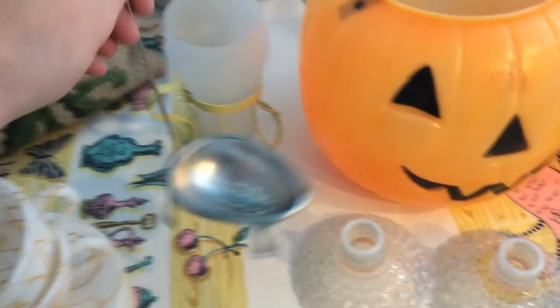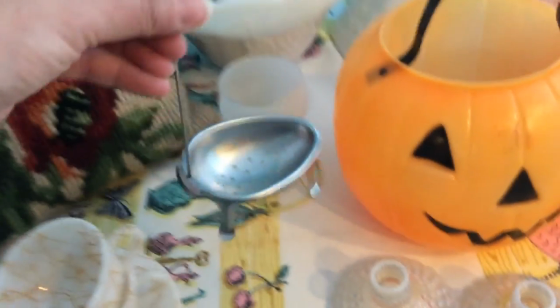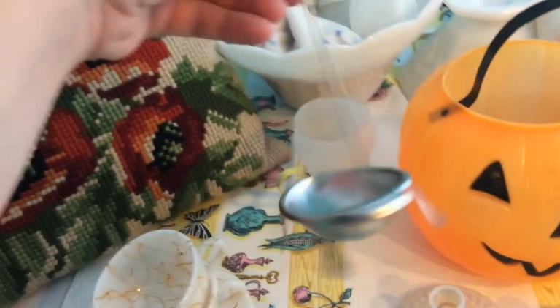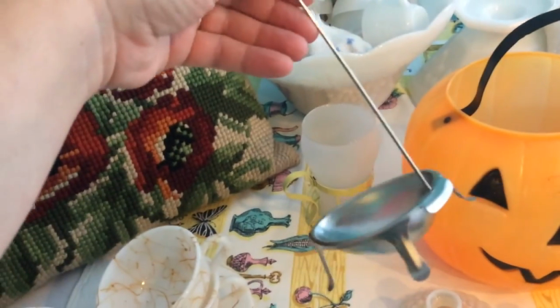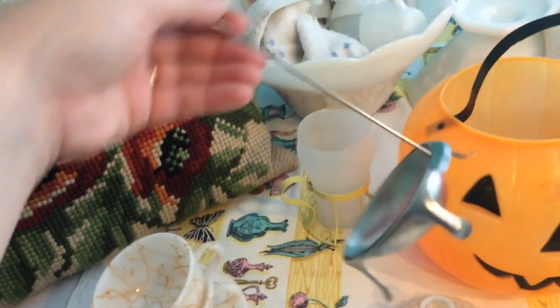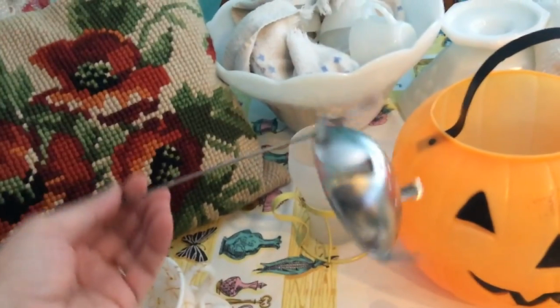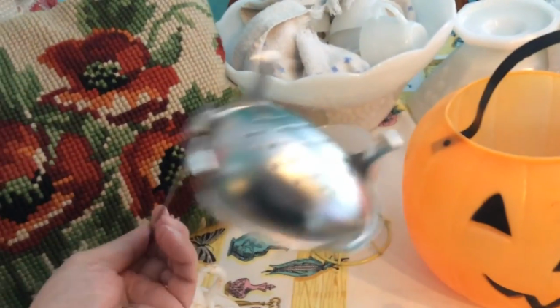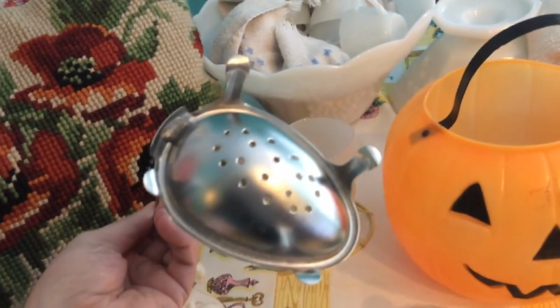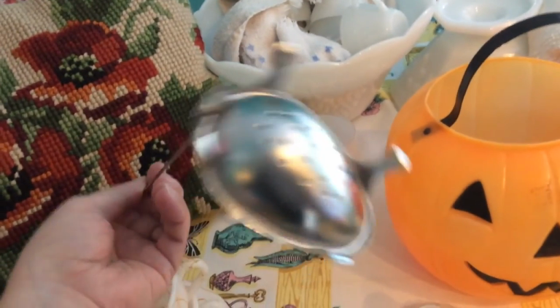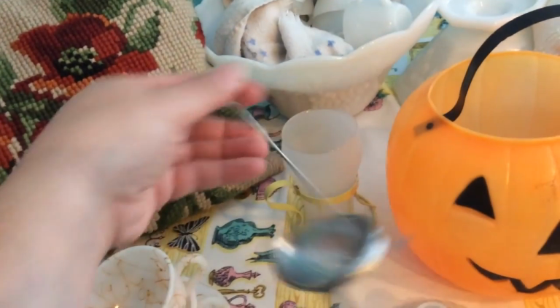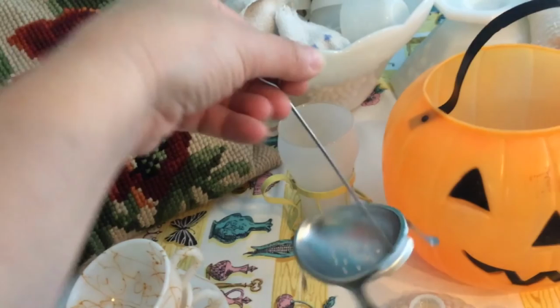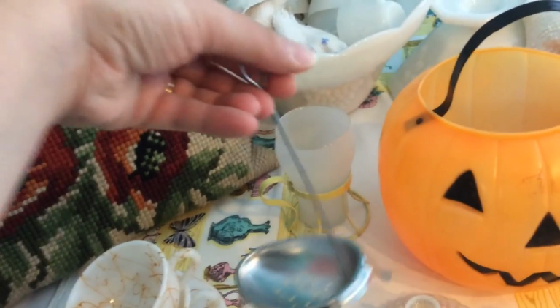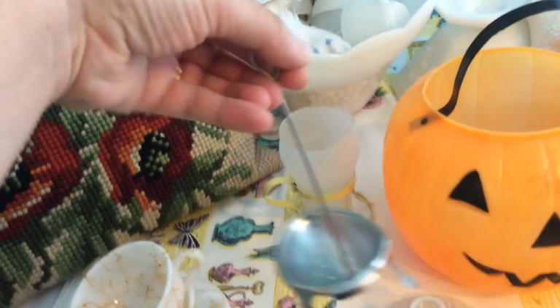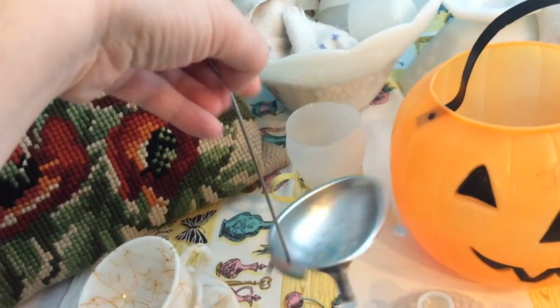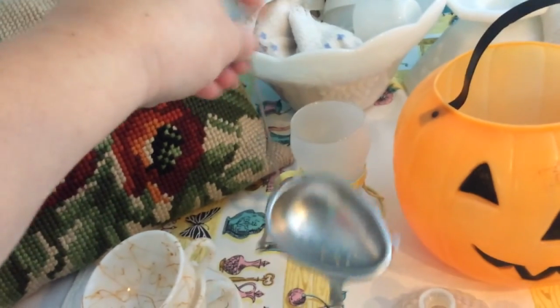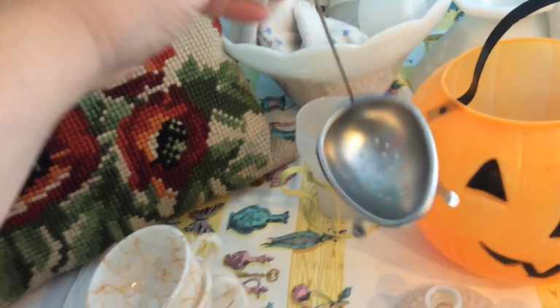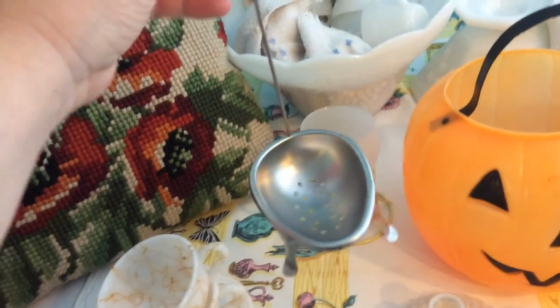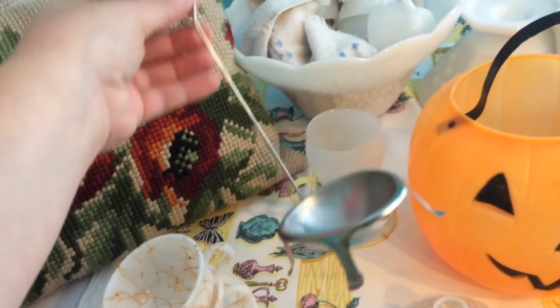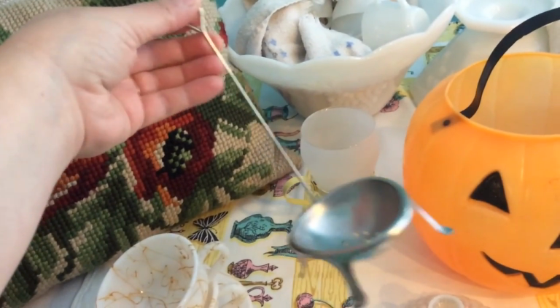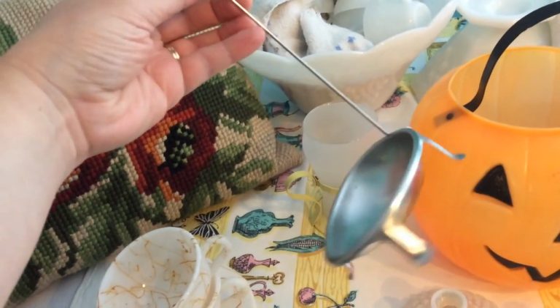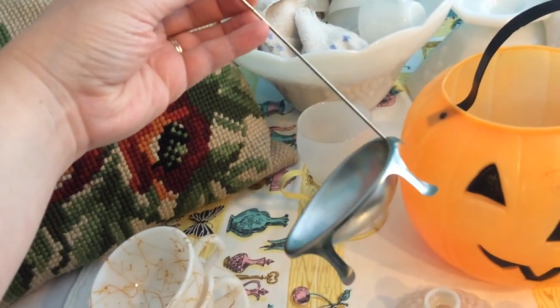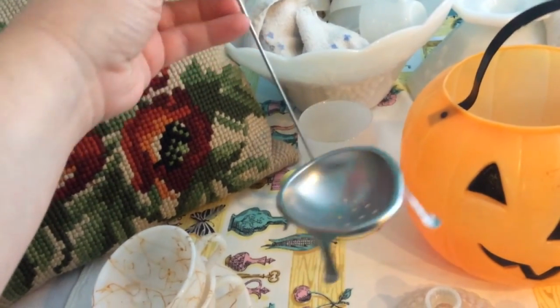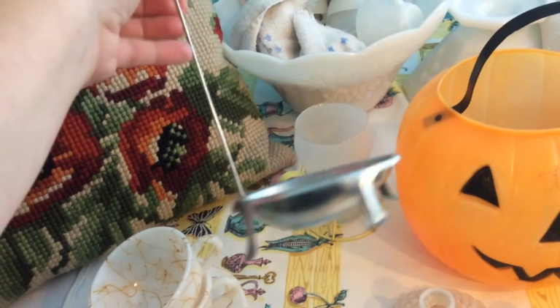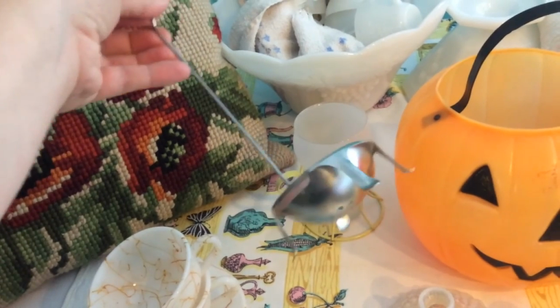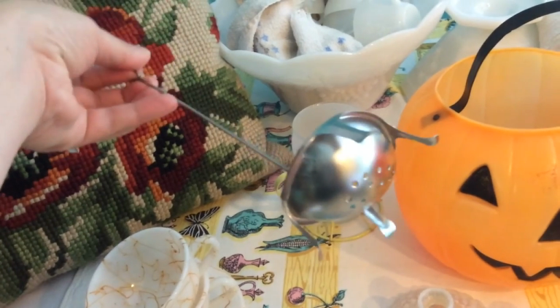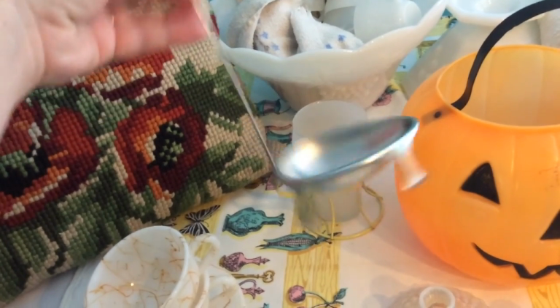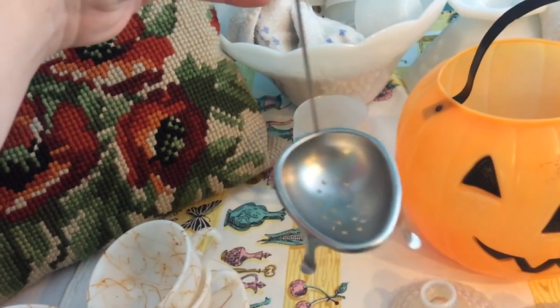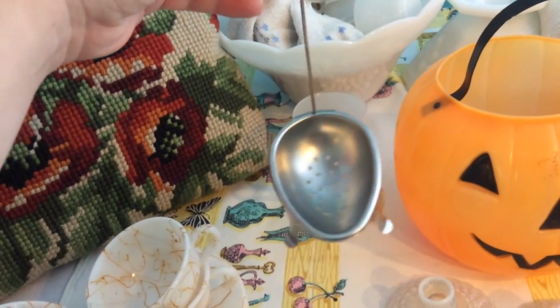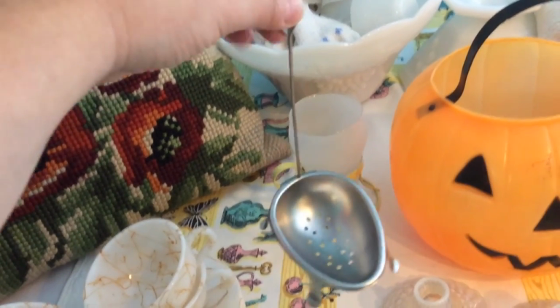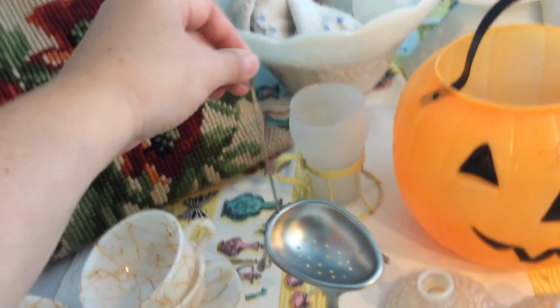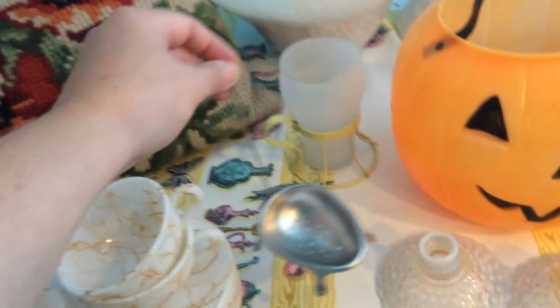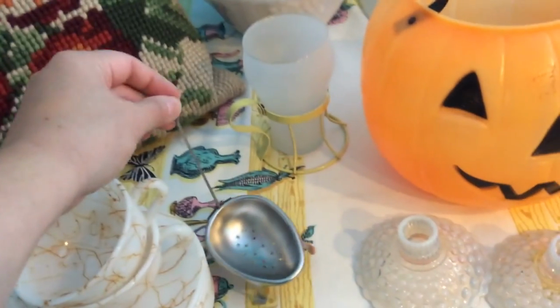I paid $0.59 for this. They actually had two more of them. It's like an egg strainer and I could actually use this, so that's why I went ahead and got it. It's got feet on it, which is interesting.